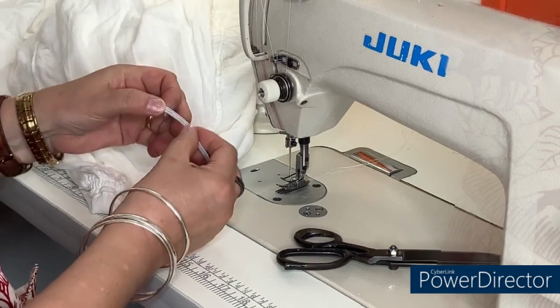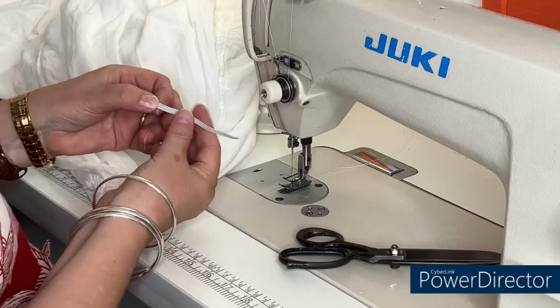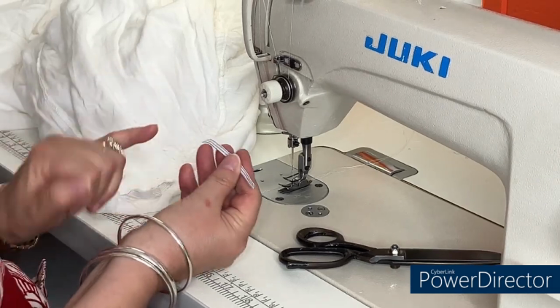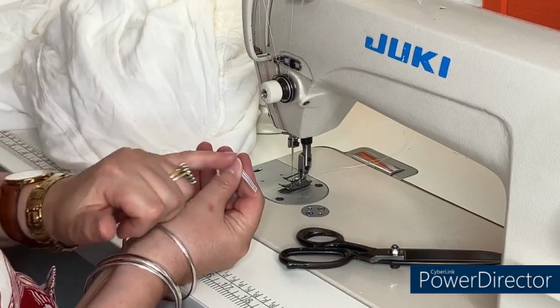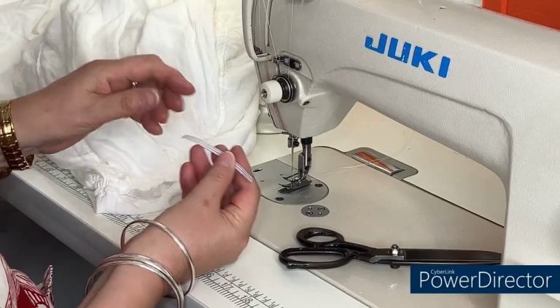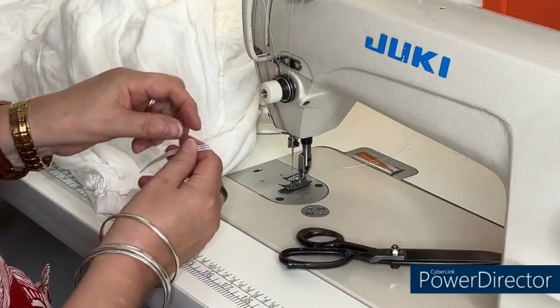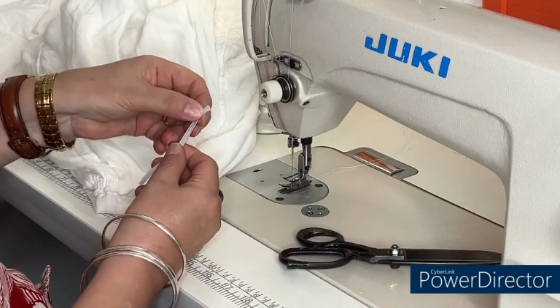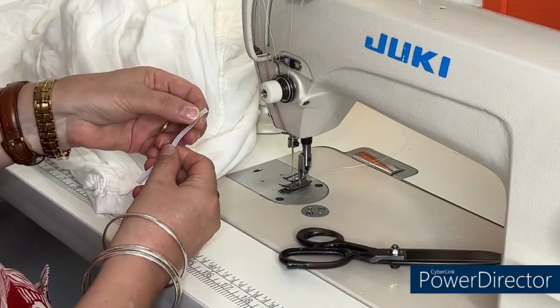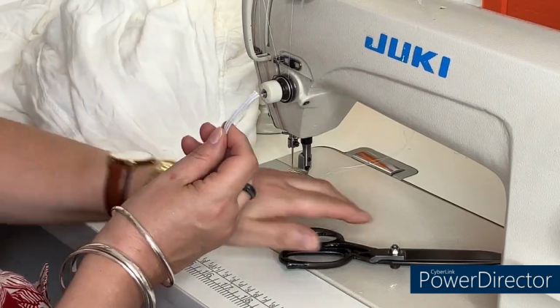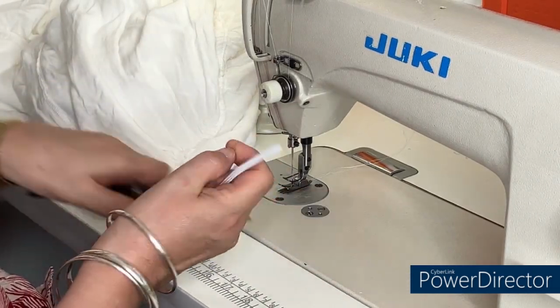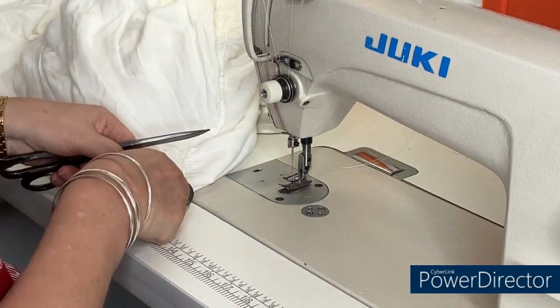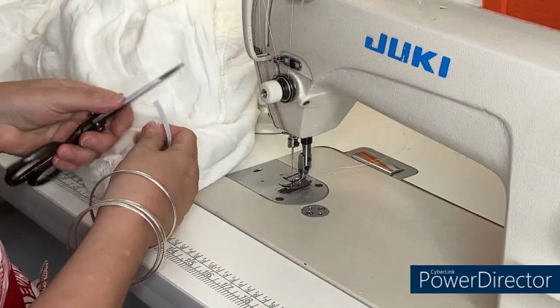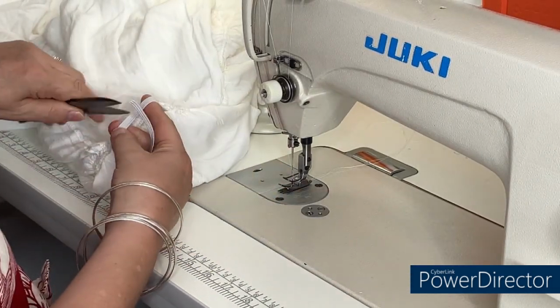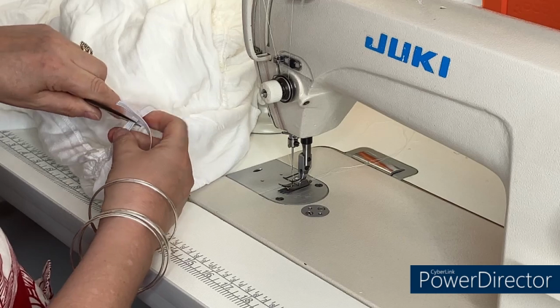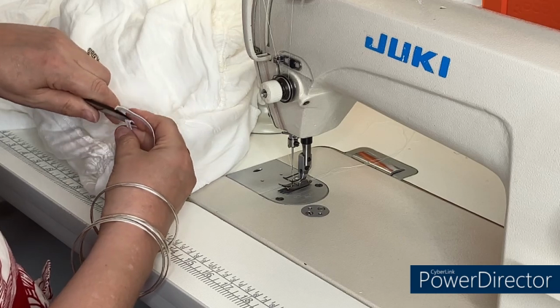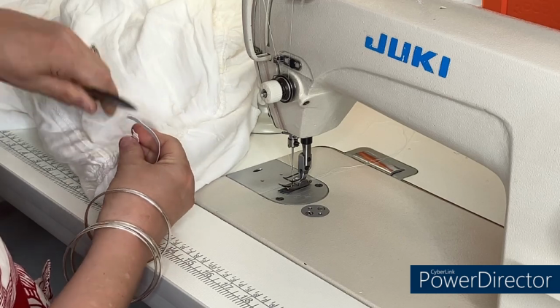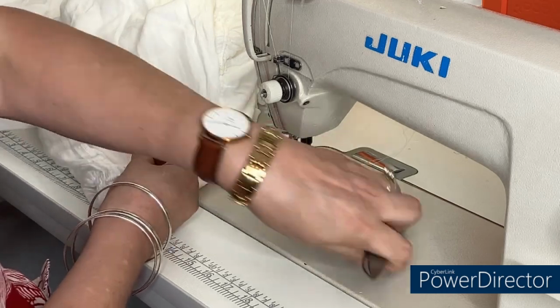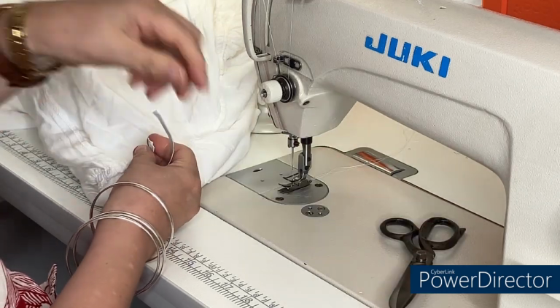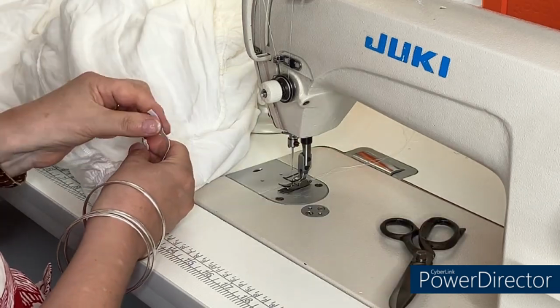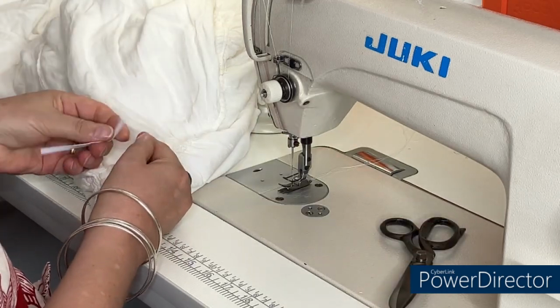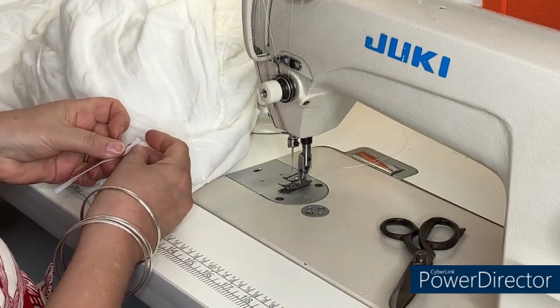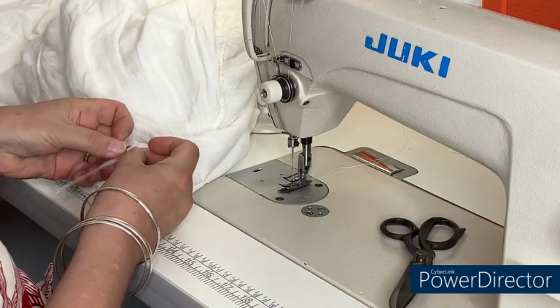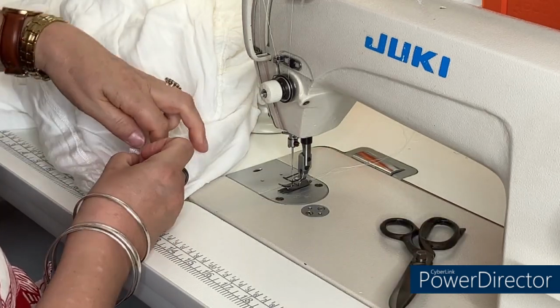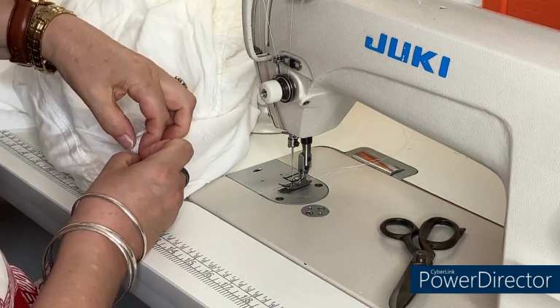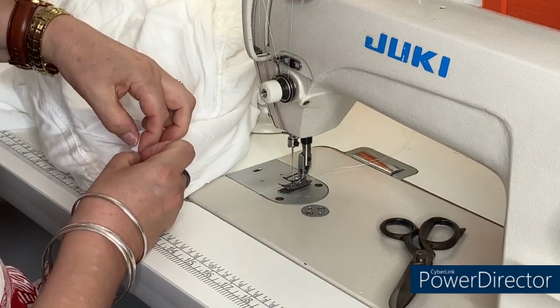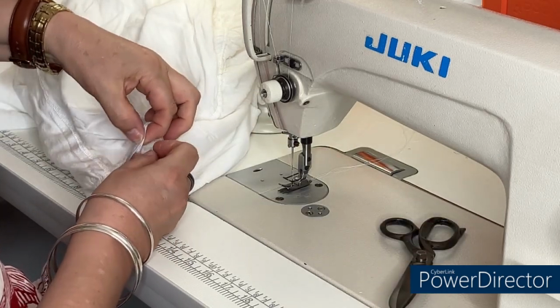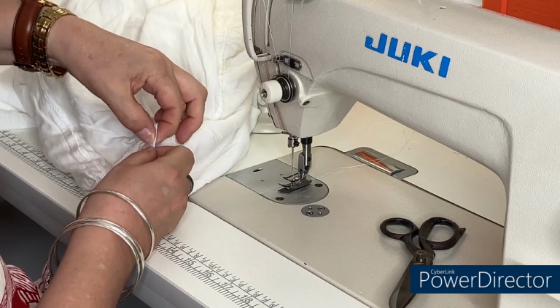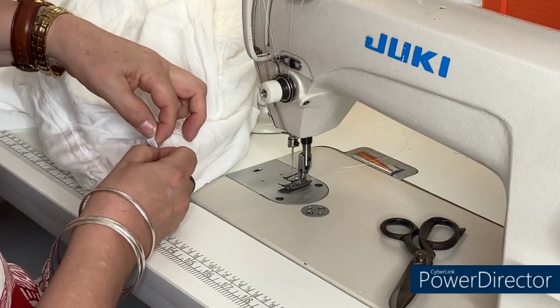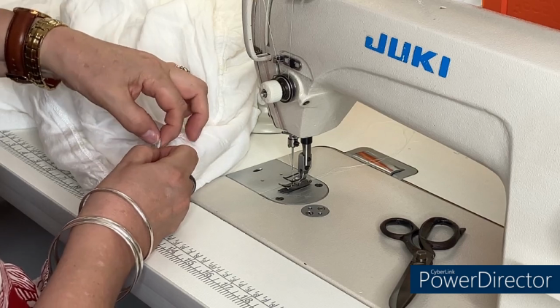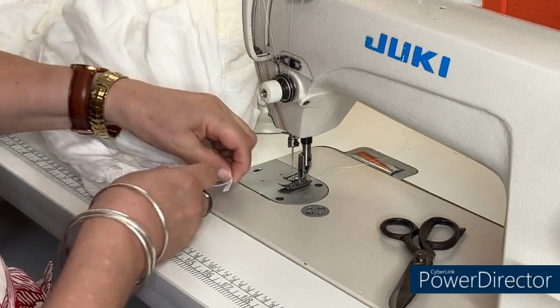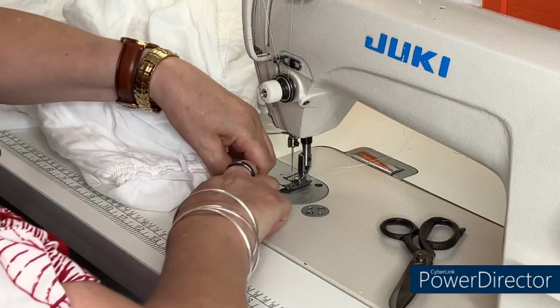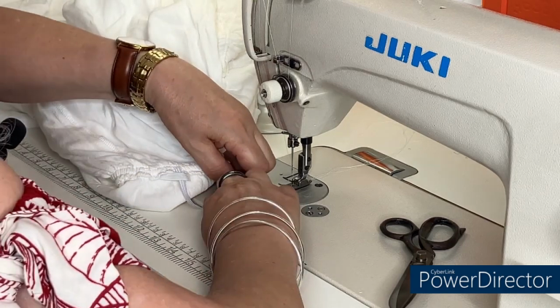I've got a piece that's three and a half inches to allow for overlap. I'm going to cut that in the center and then overlap it and stitch it in place.